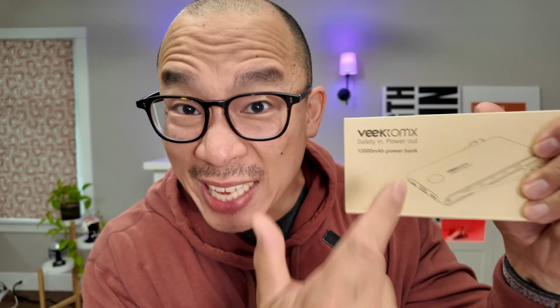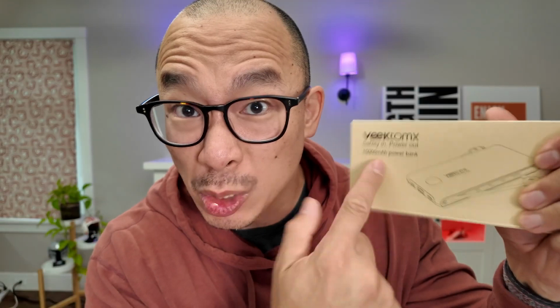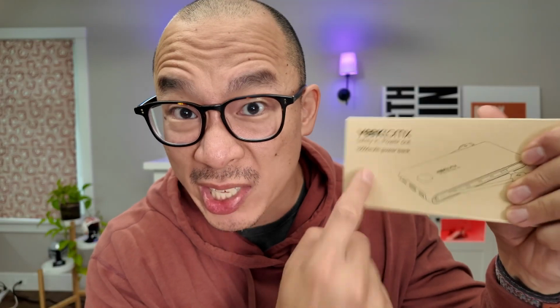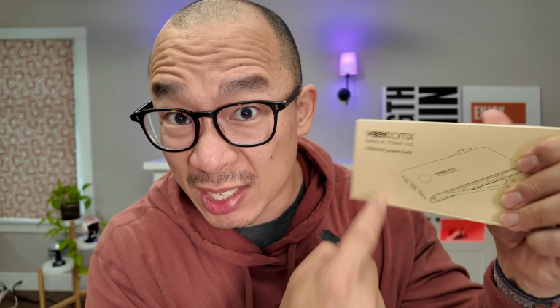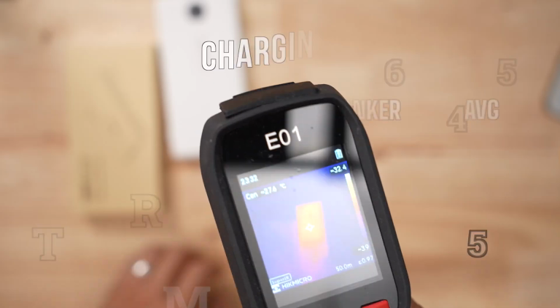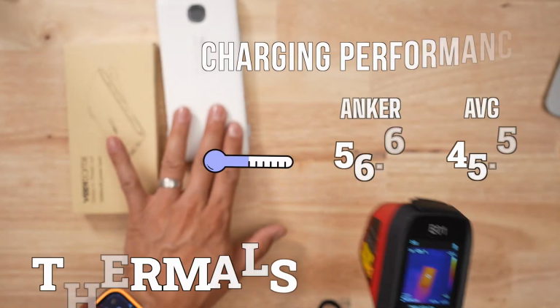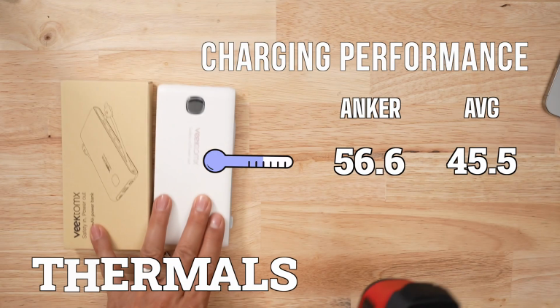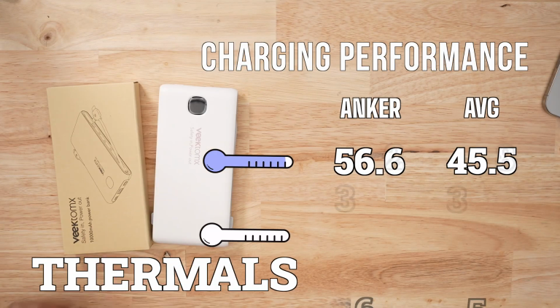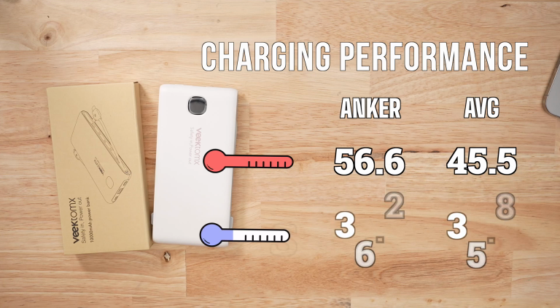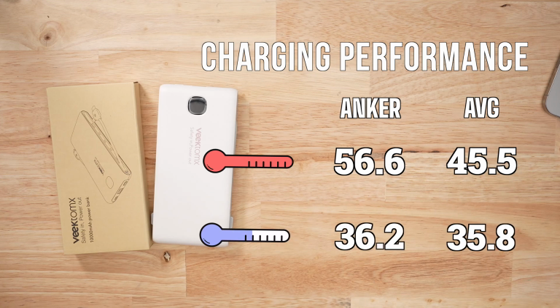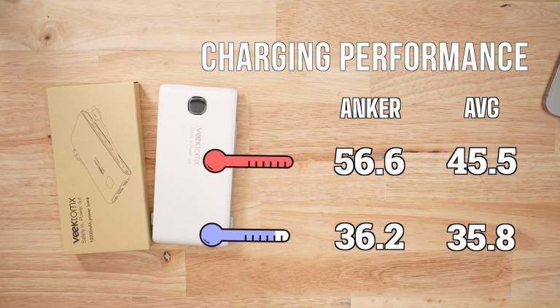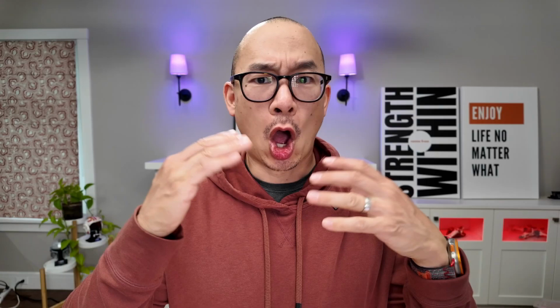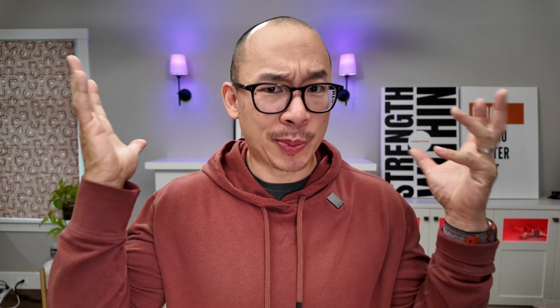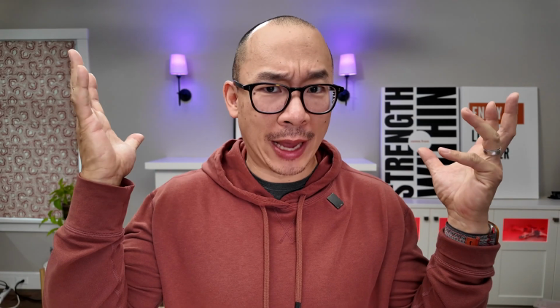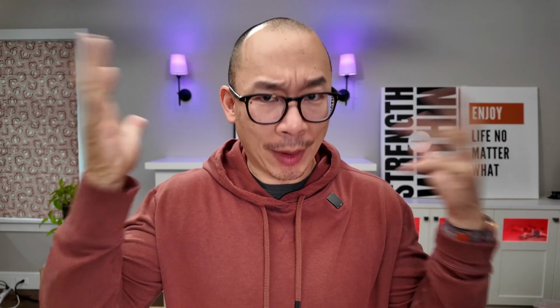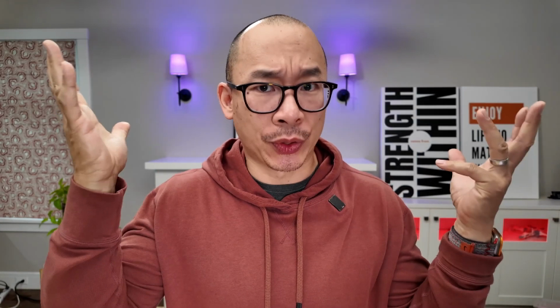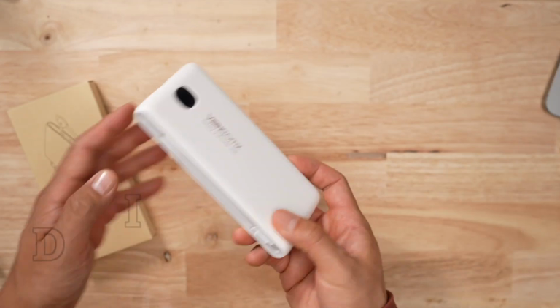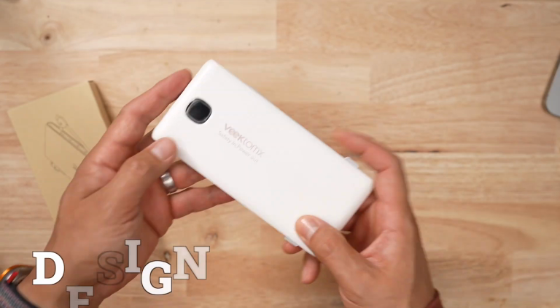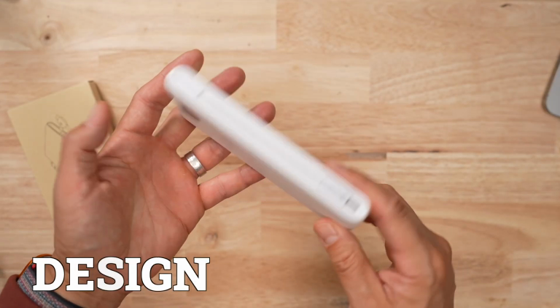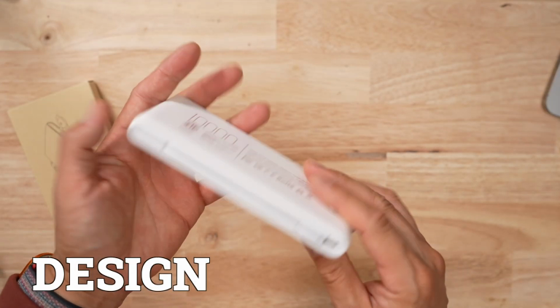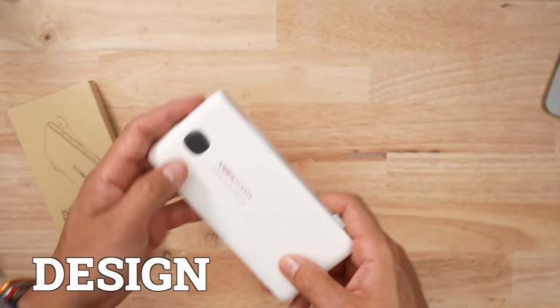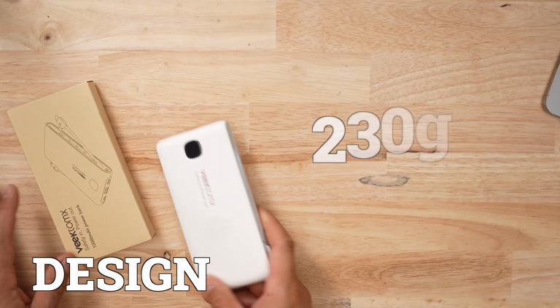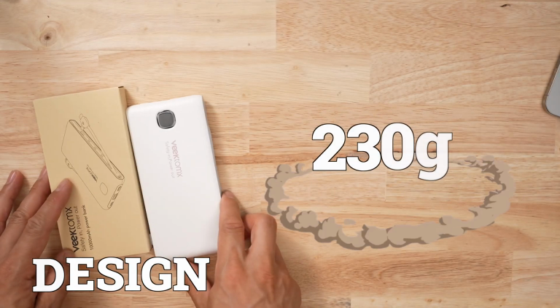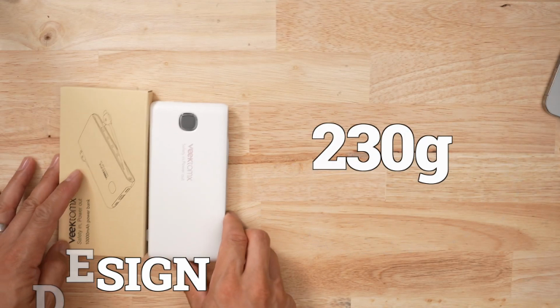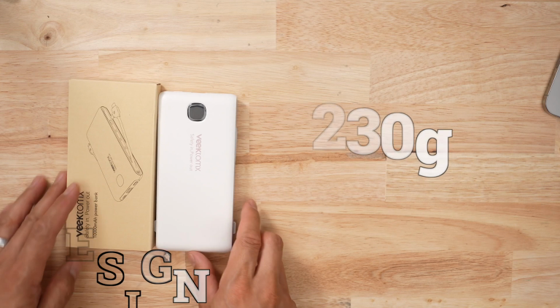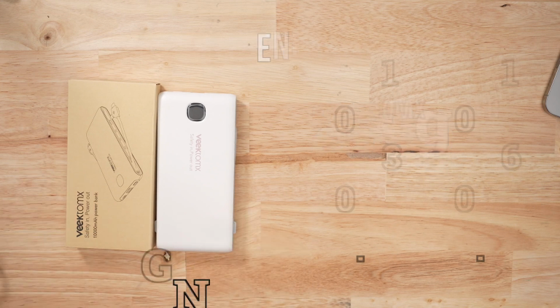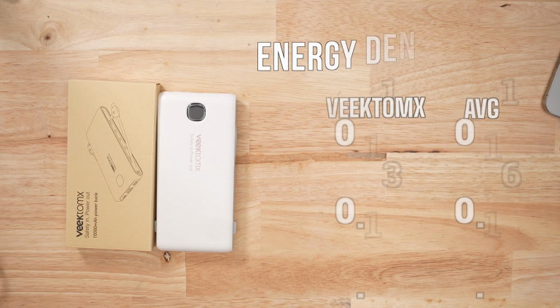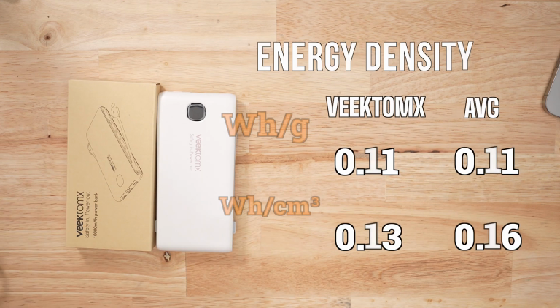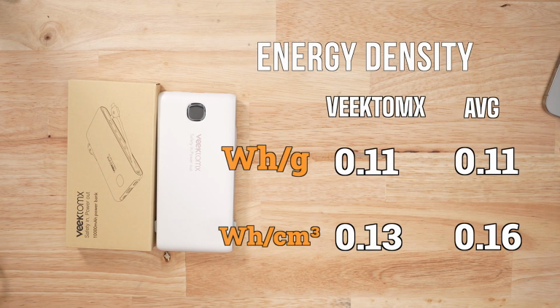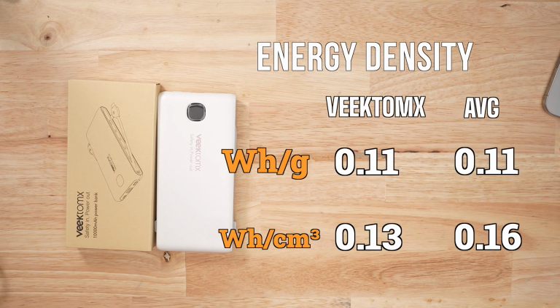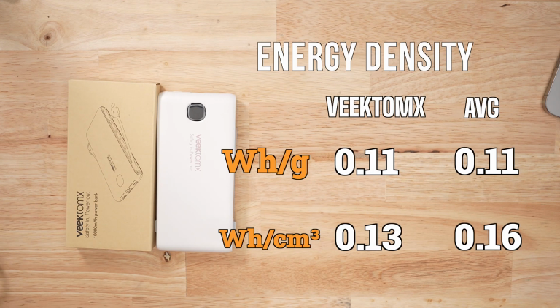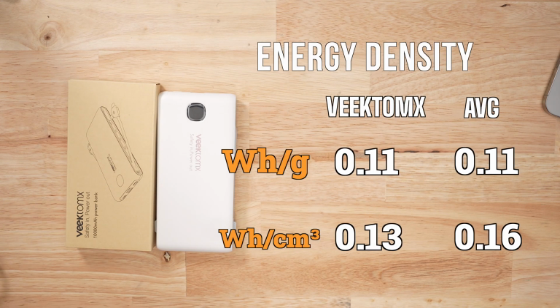When it came to thermals, this thing ran hot — the hottest battery bank in my test group. In terms of size and weight, this thing only weighs 230 grams, but energy density-wise it's incredibly poor because it charges poorly.